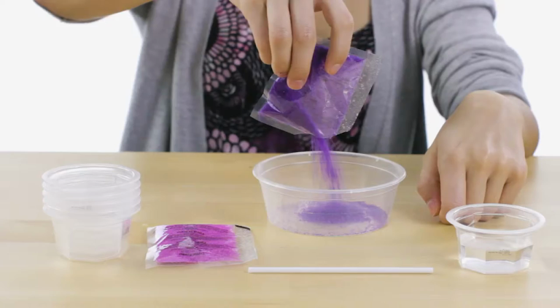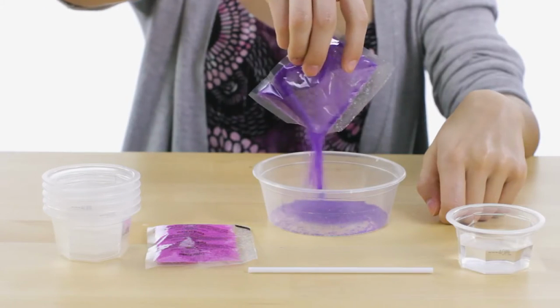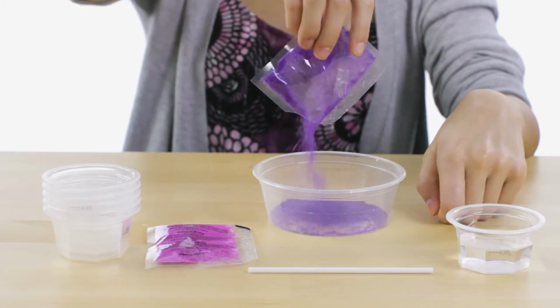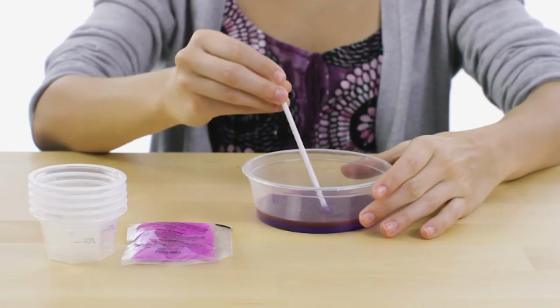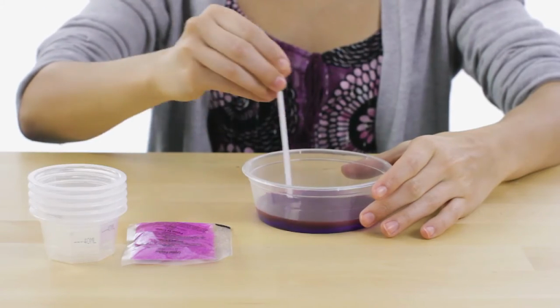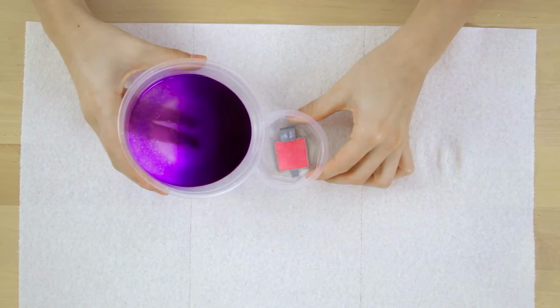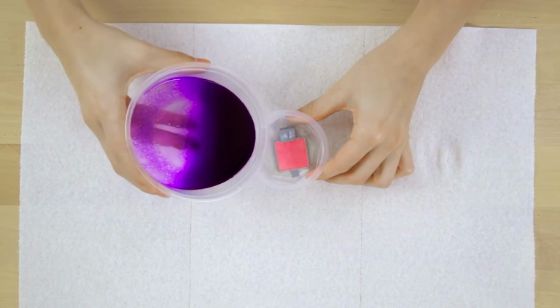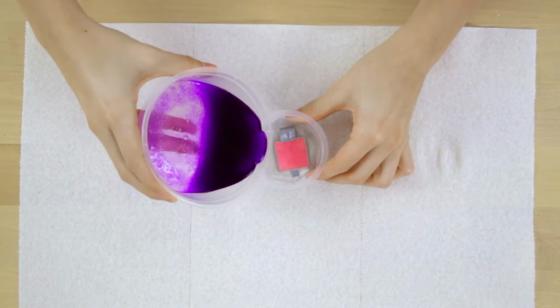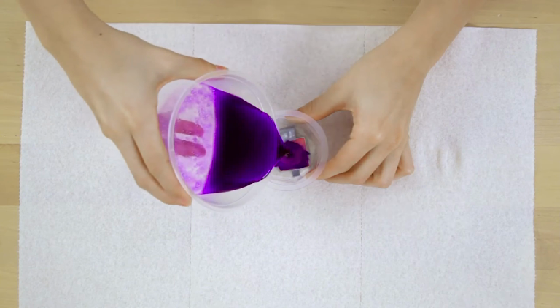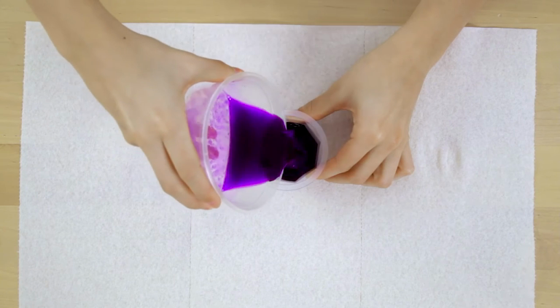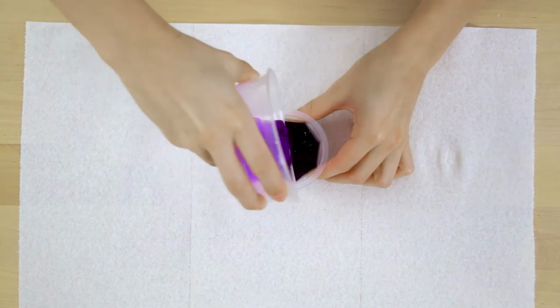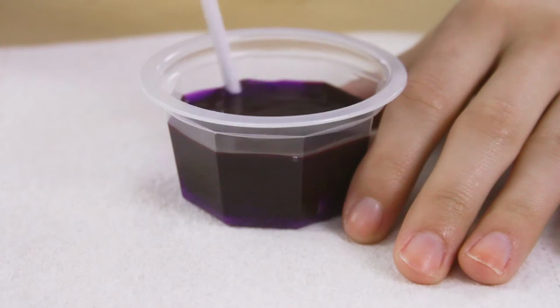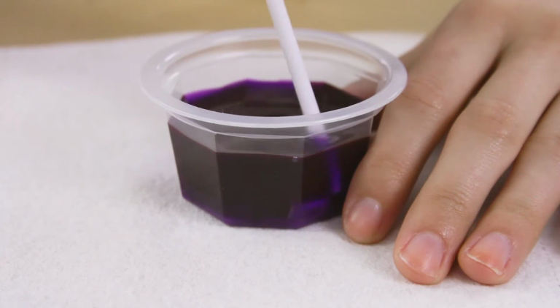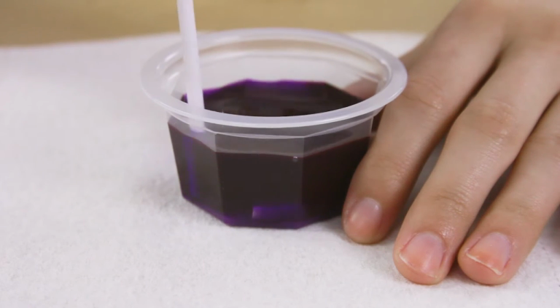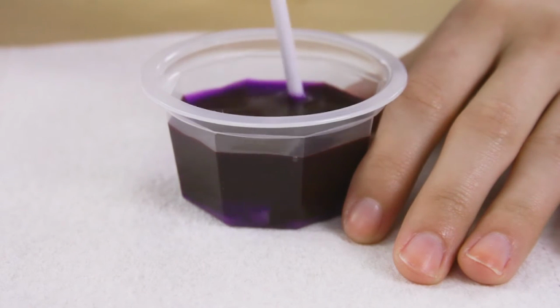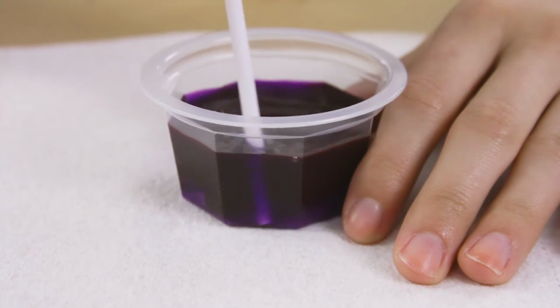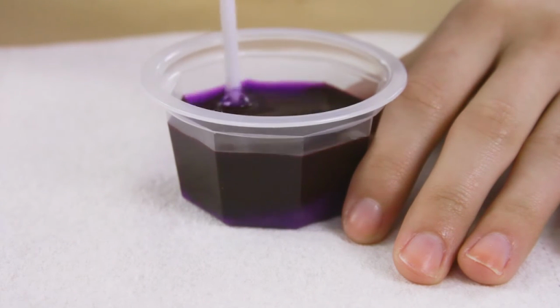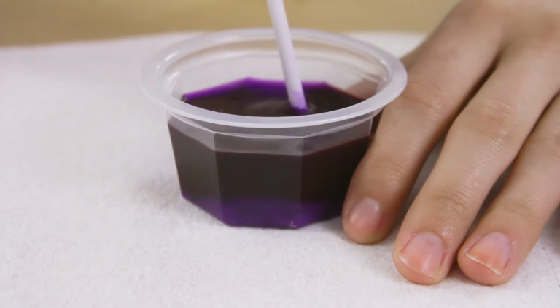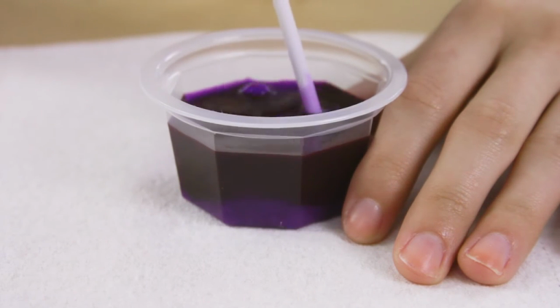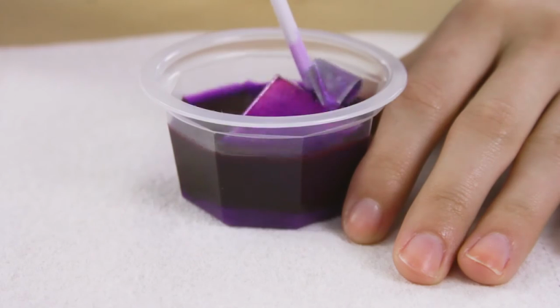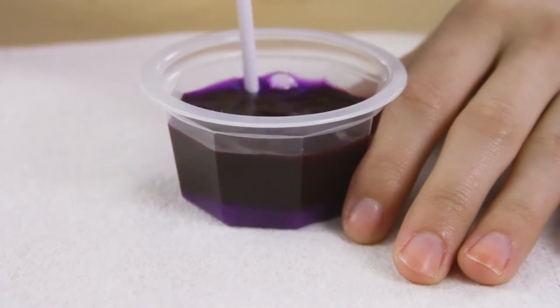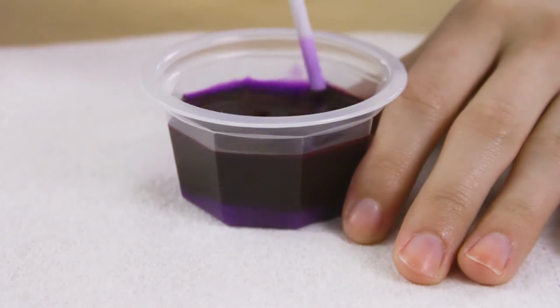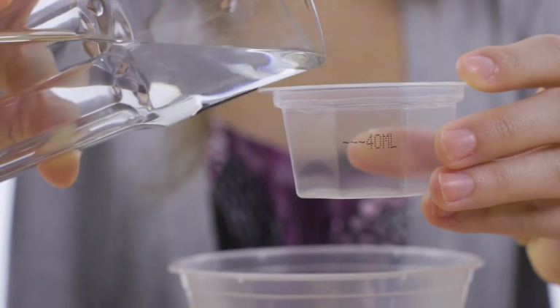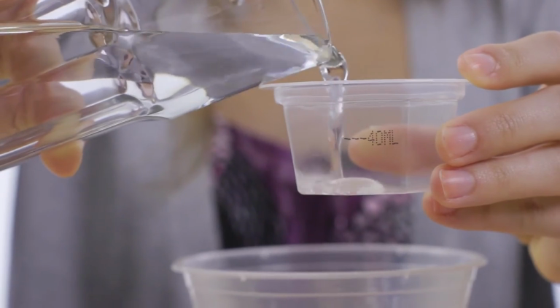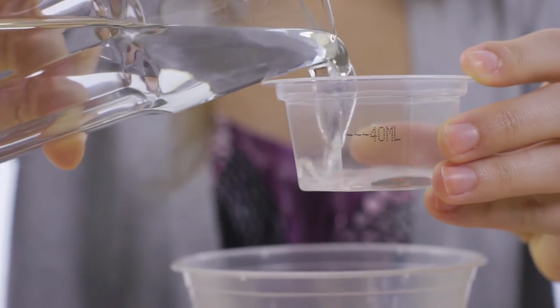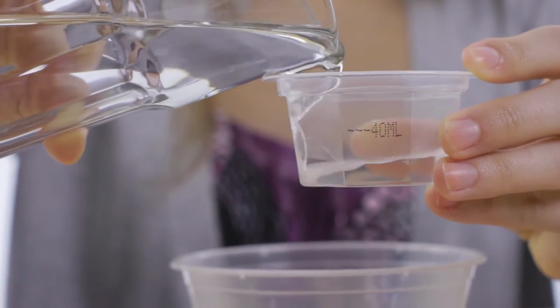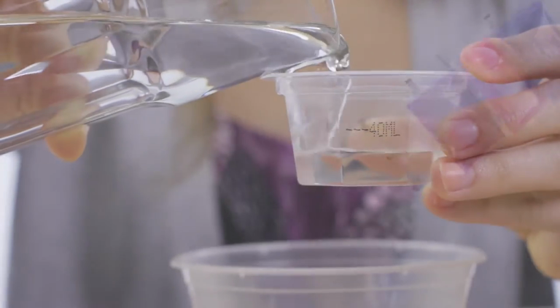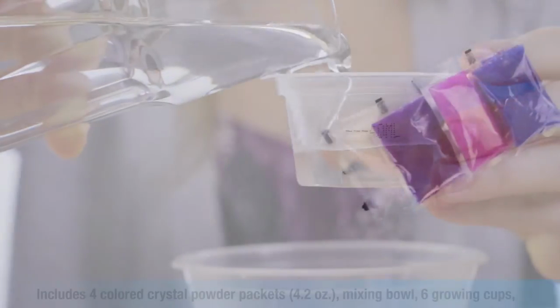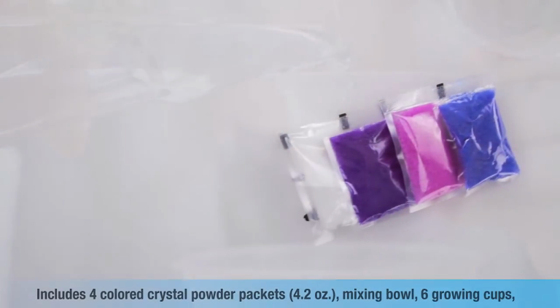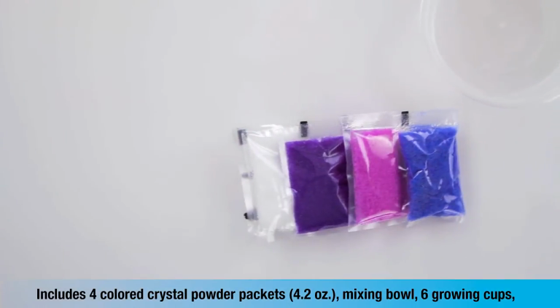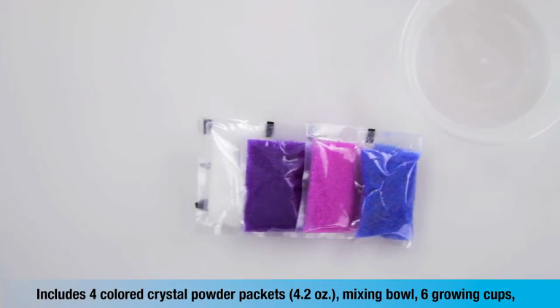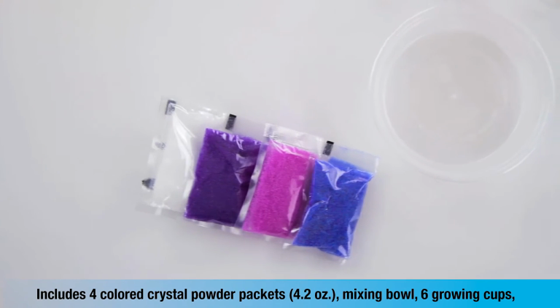Just mix up the crystal powder and pour into the jewelry finding. And like magic, a colorful crystal will grow right on the jewelry.